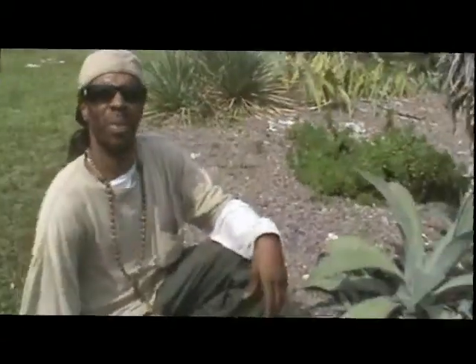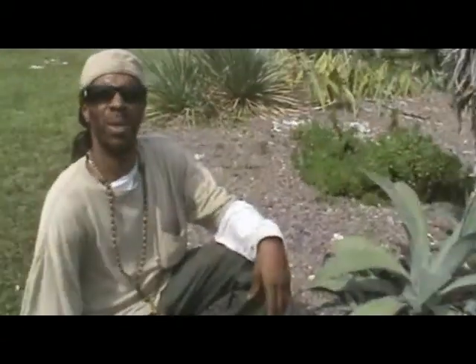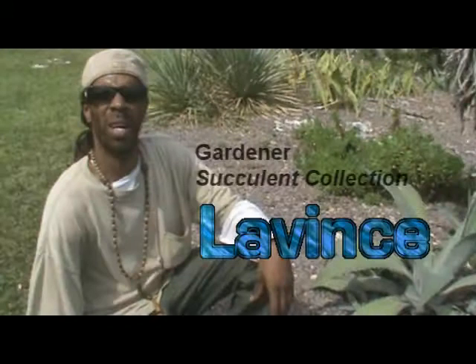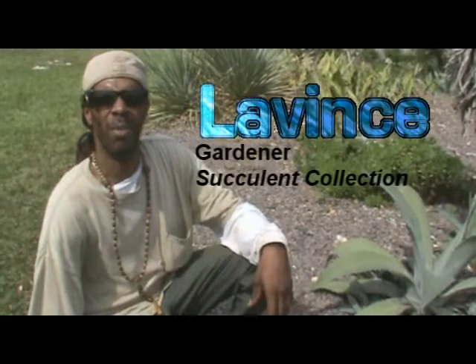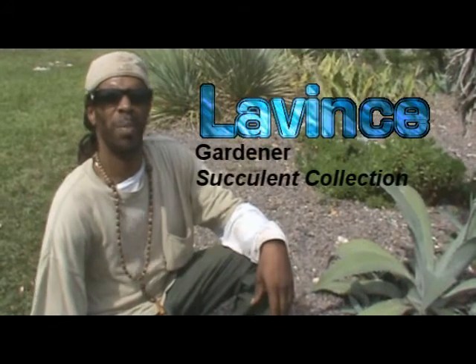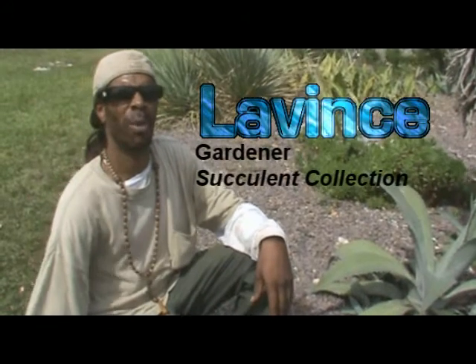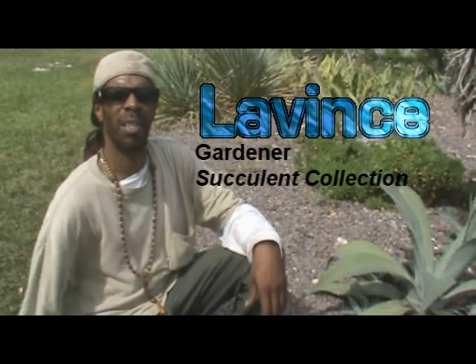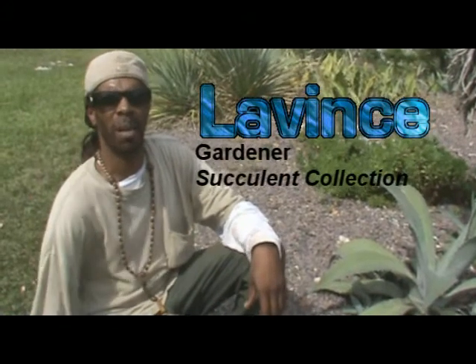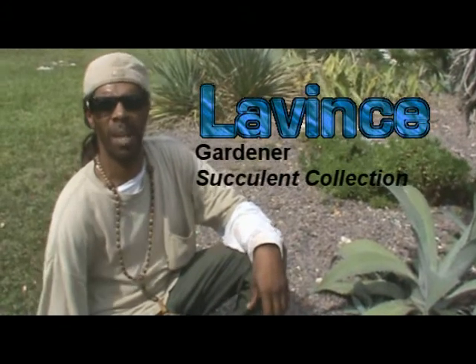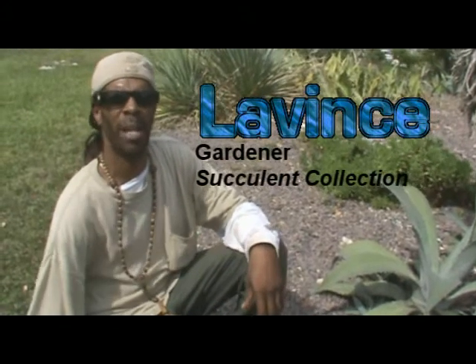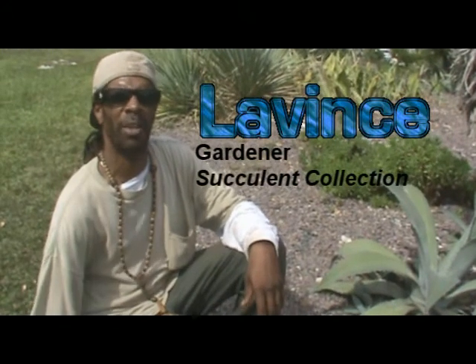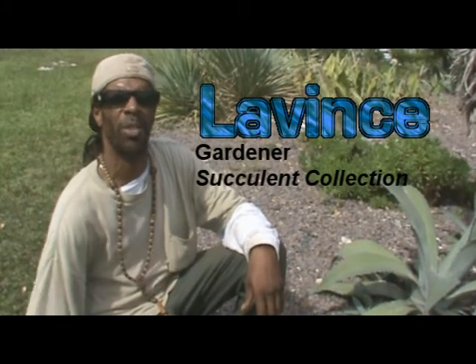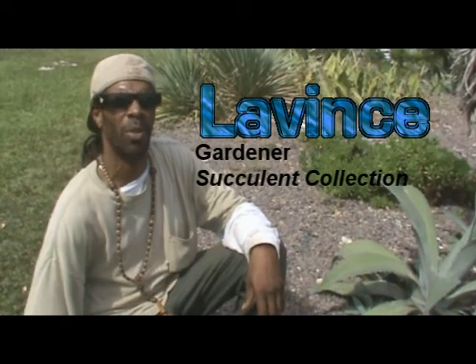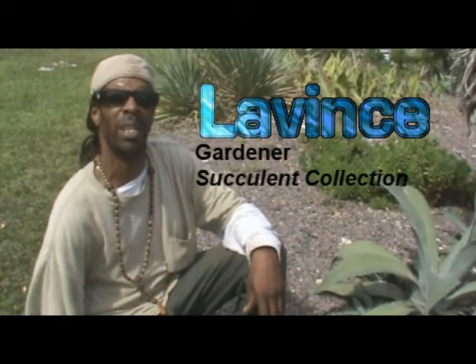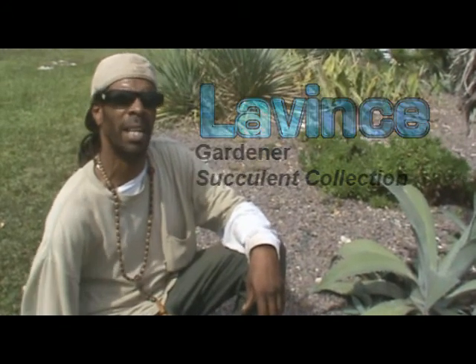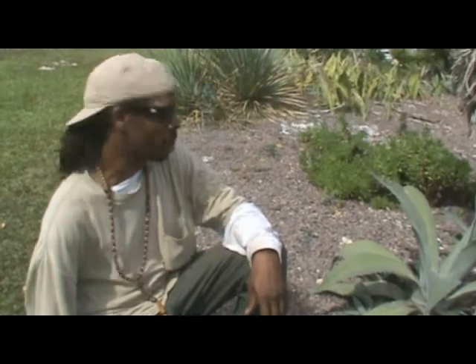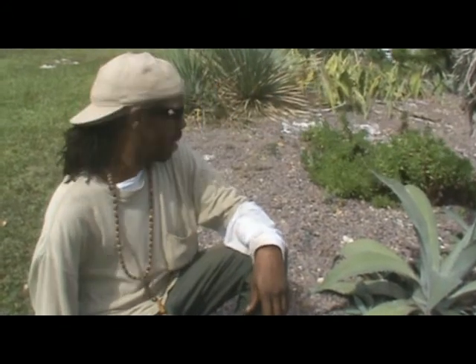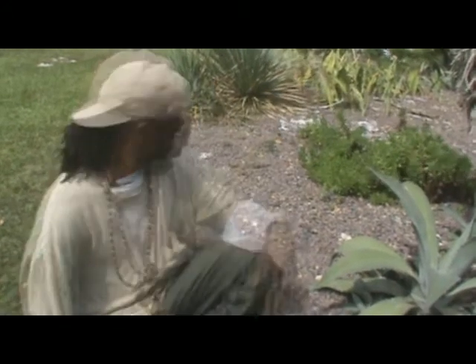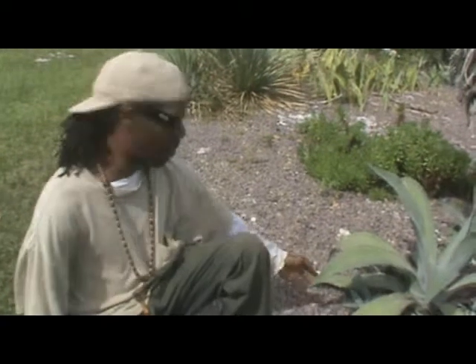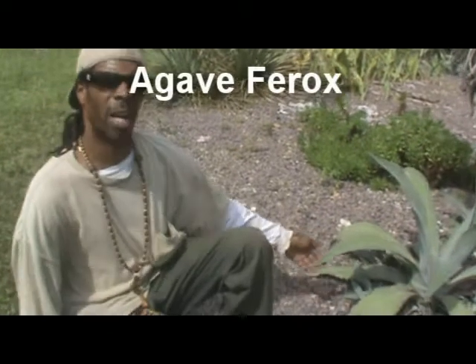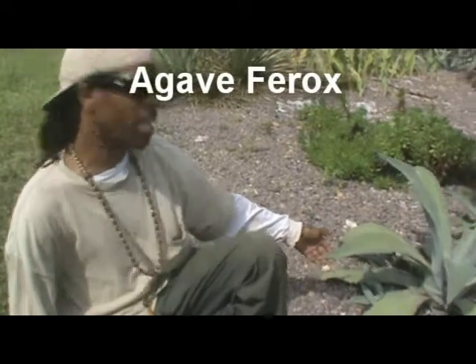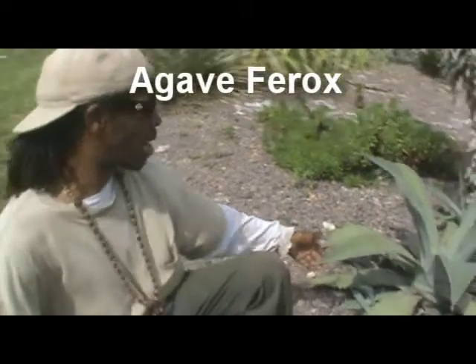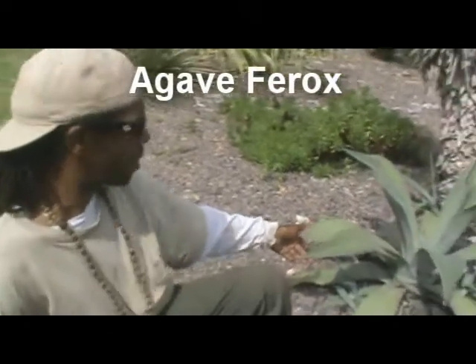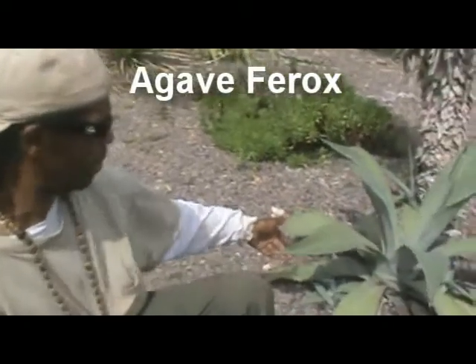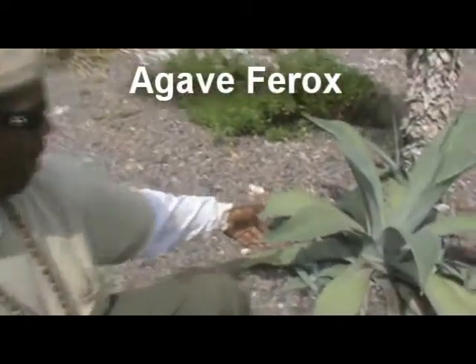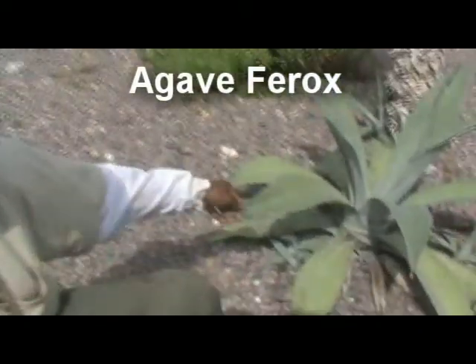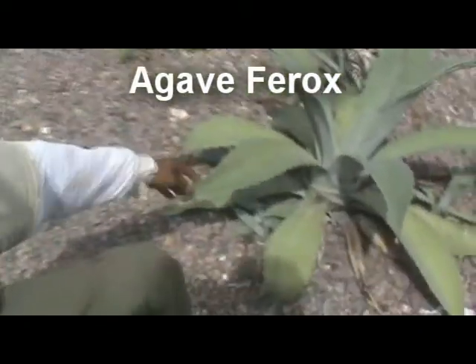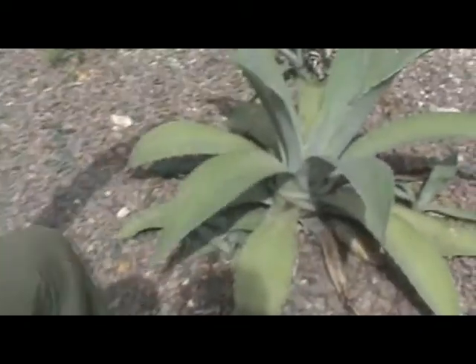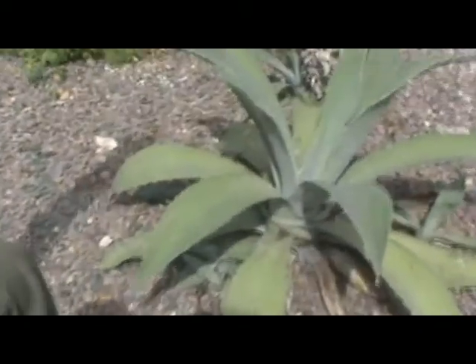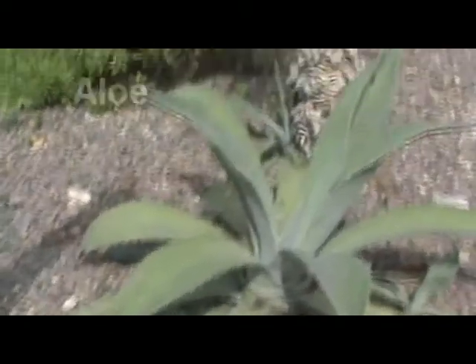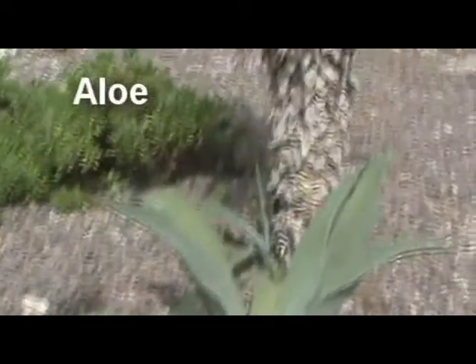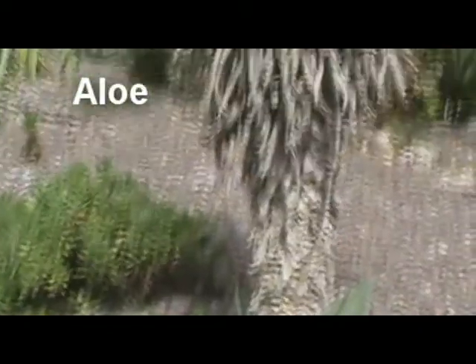Meet Levince. Levince is a gardener here at Botanical Gardens in the succulent collection. Here we have an agave ferrox, and above it is an aloe.